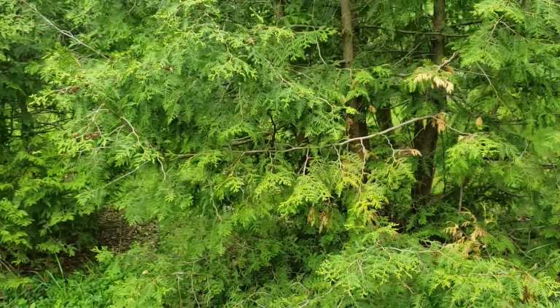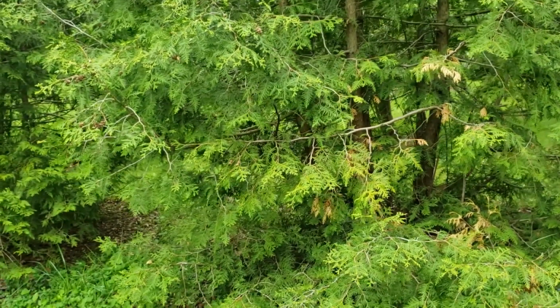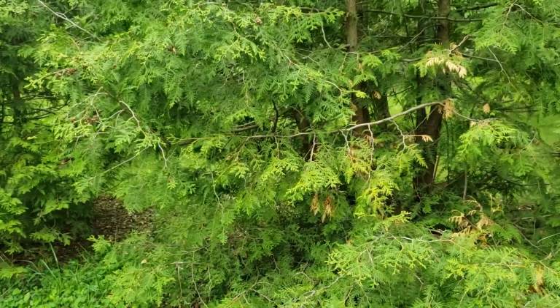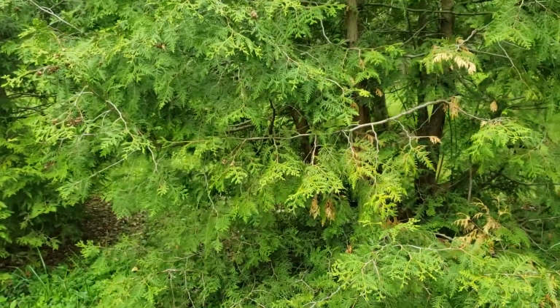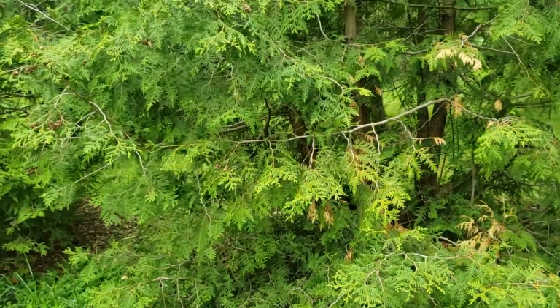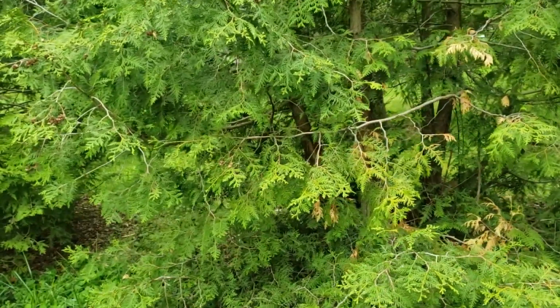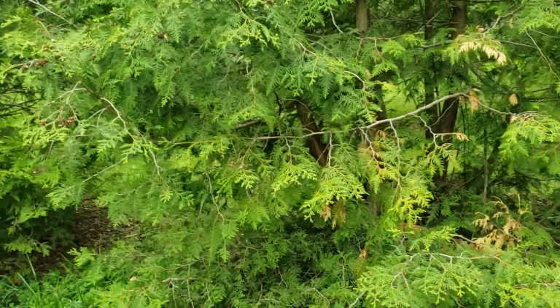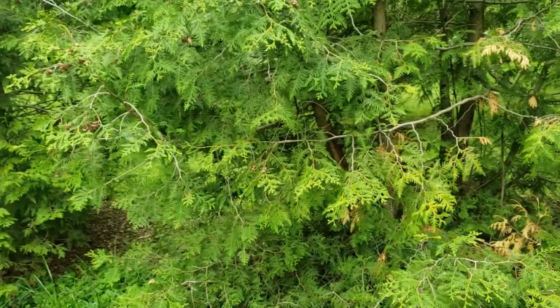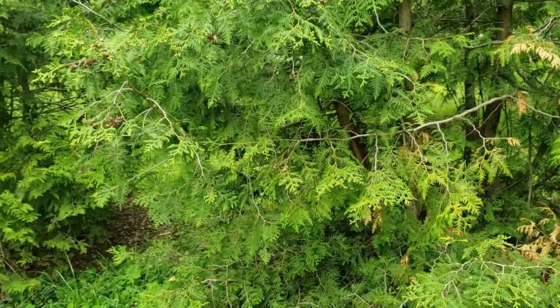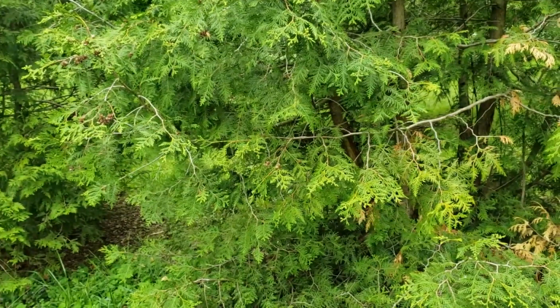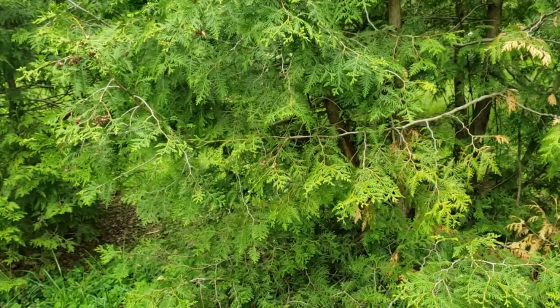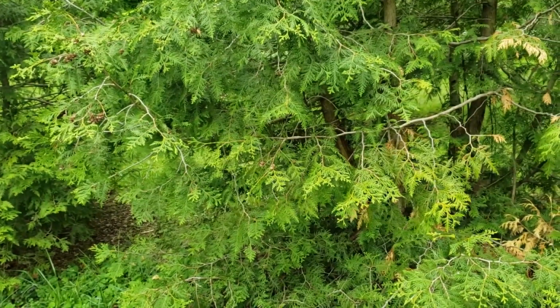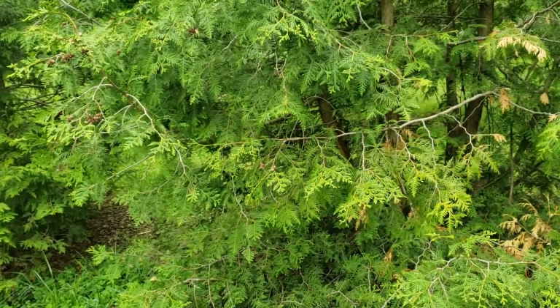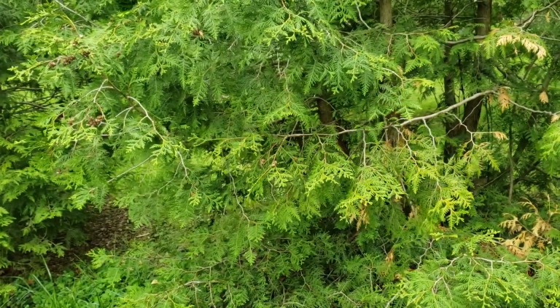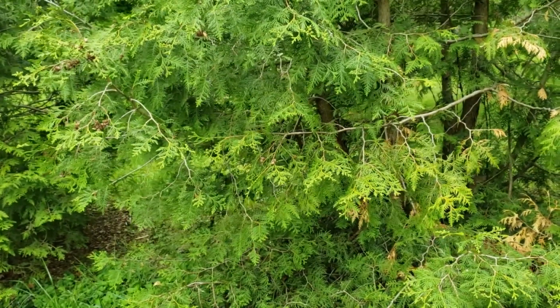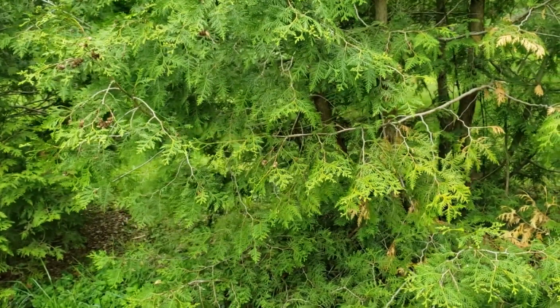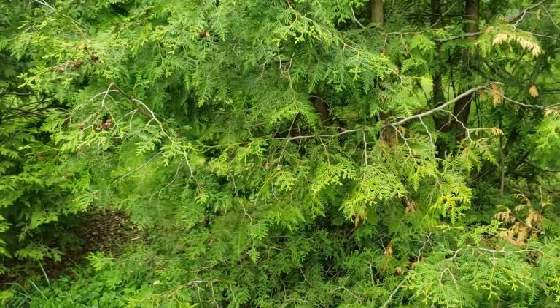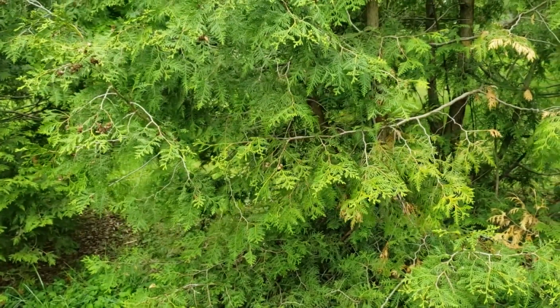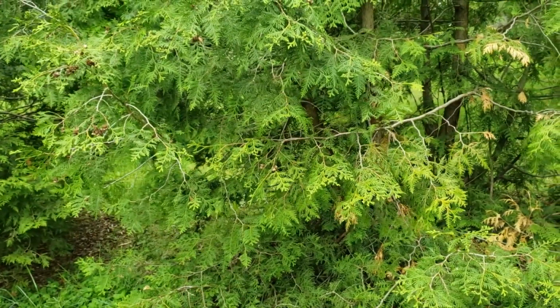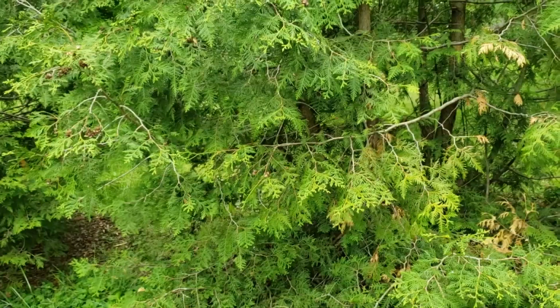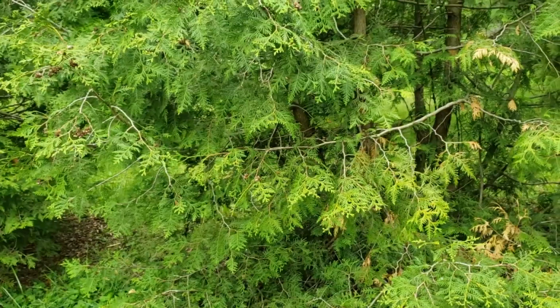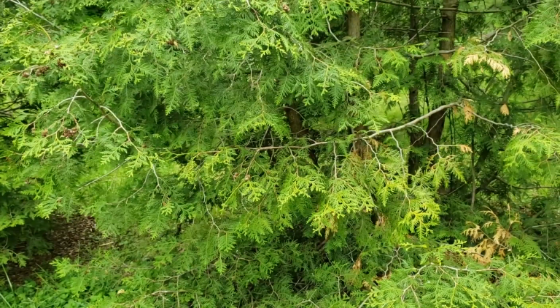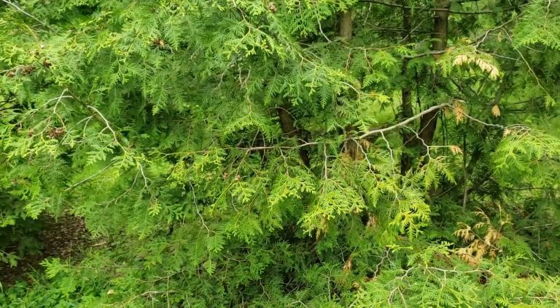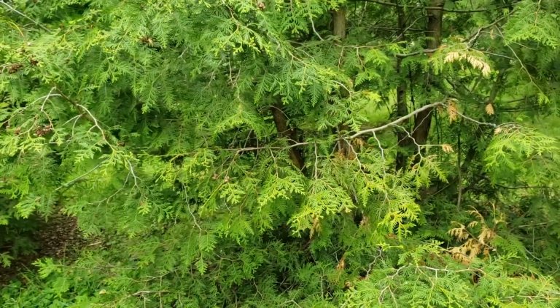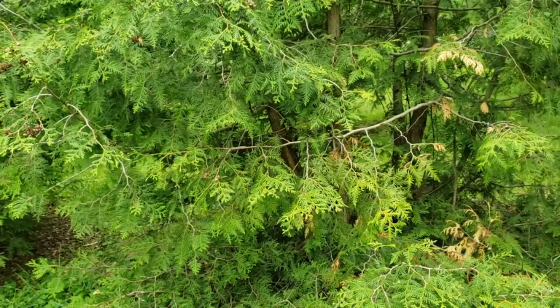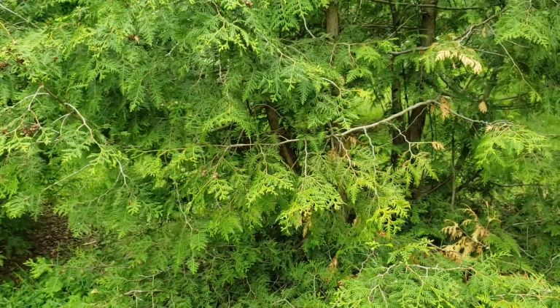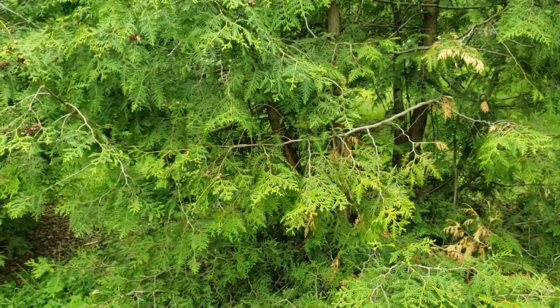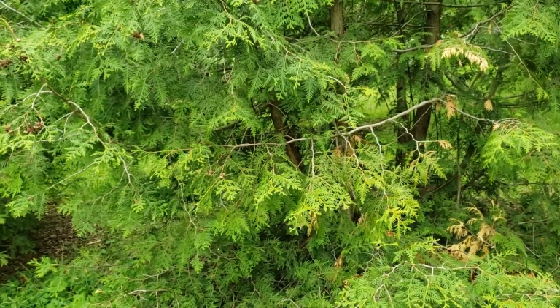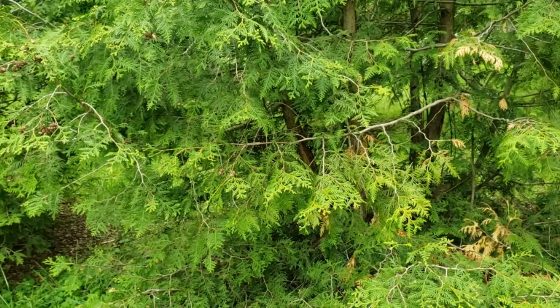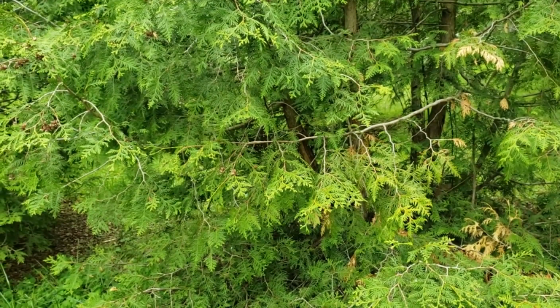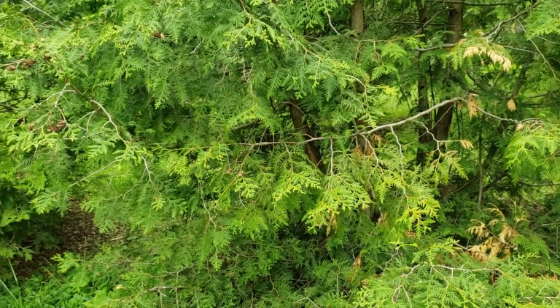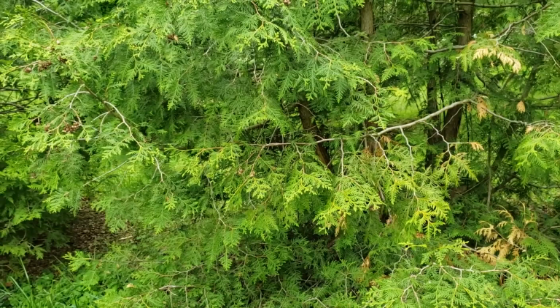Probably the biggest downside to northern white cedar is that it is susceptible to bagworms, and so it's a good idea almost no matter where you're at in the state, particularly the northern half, to scout your trees on a regular basis to make sure that bagworms don't start defoliating them.